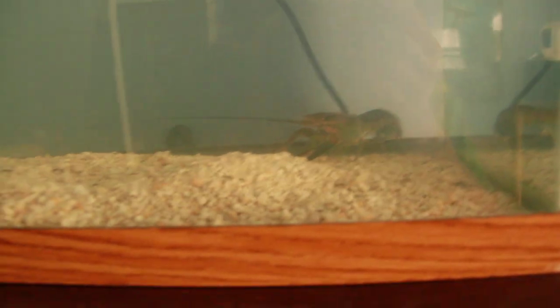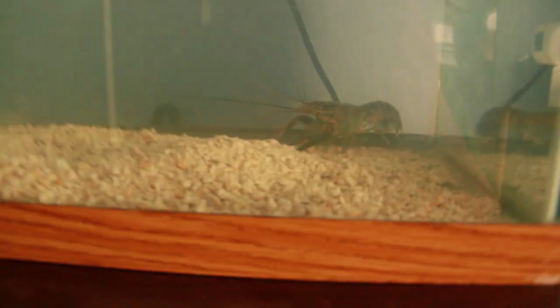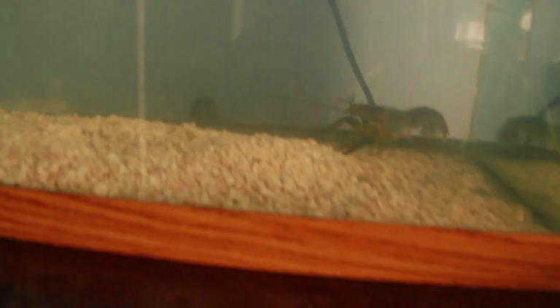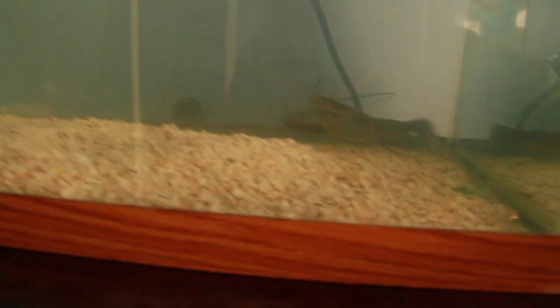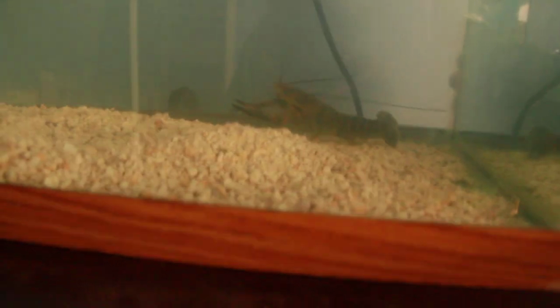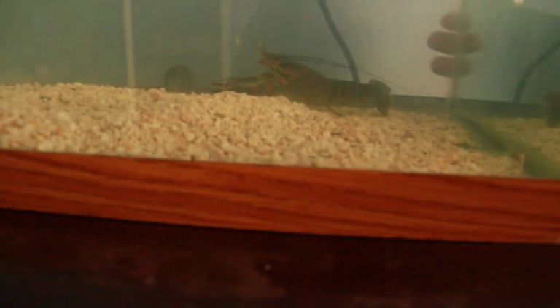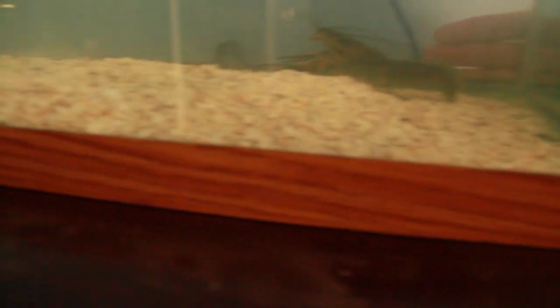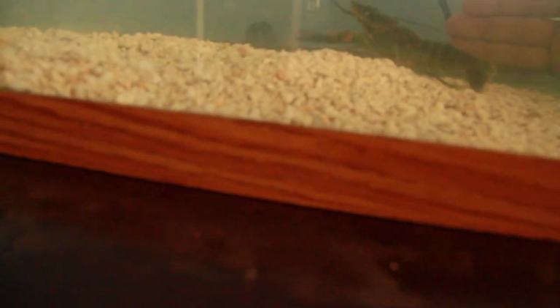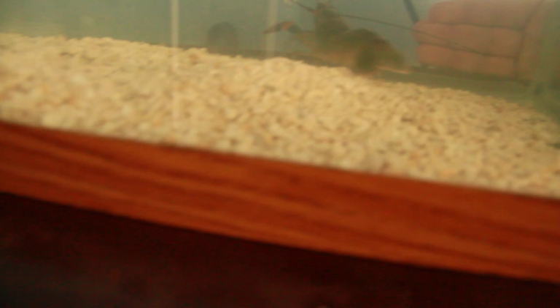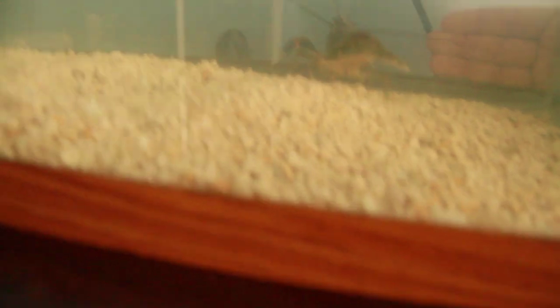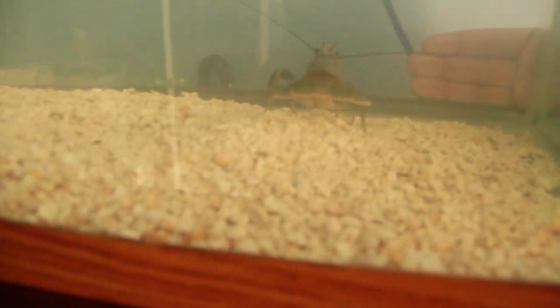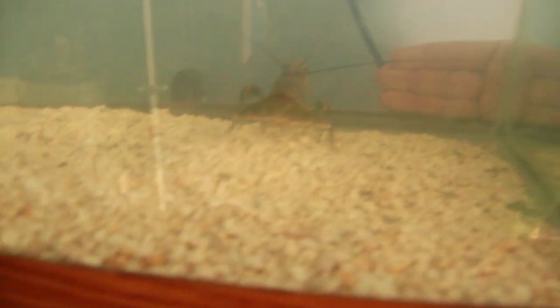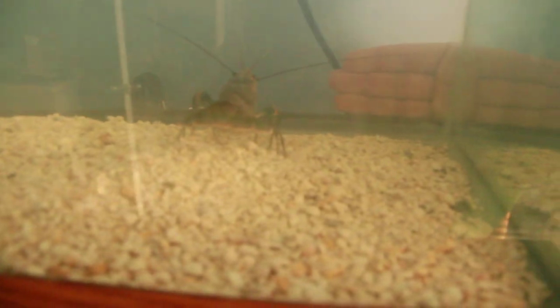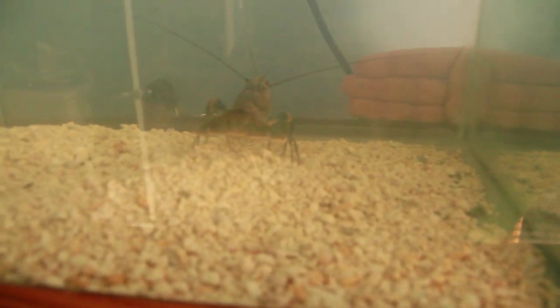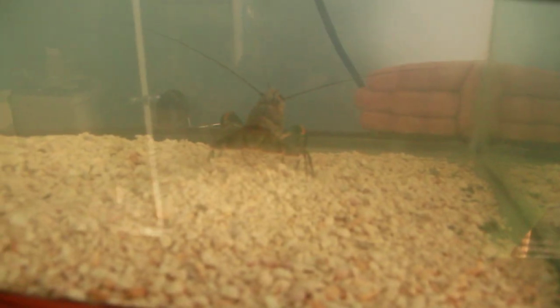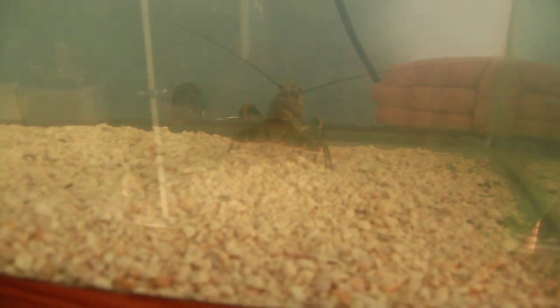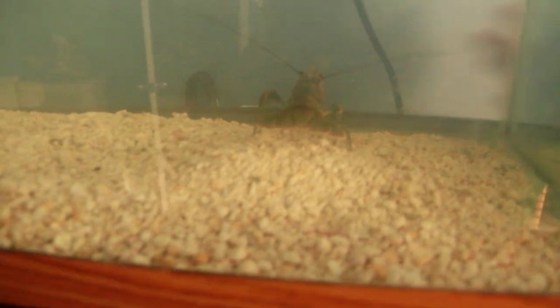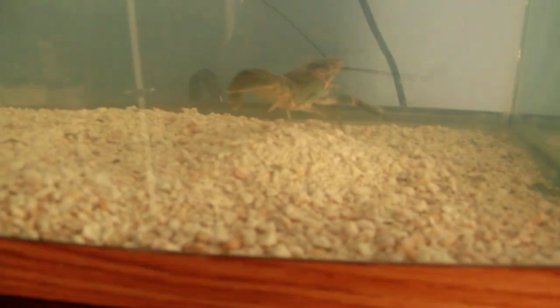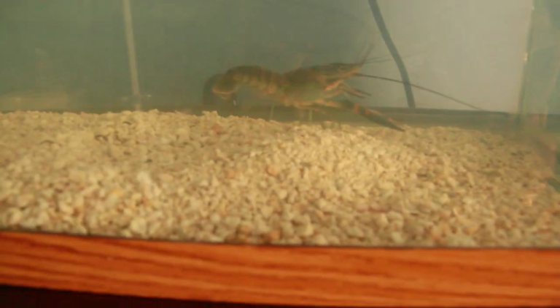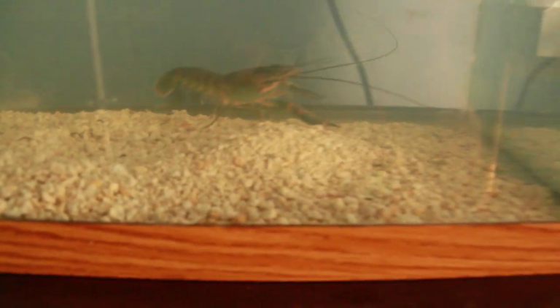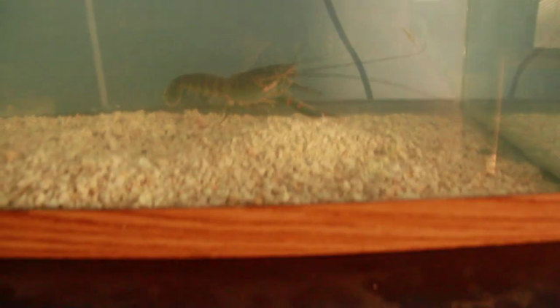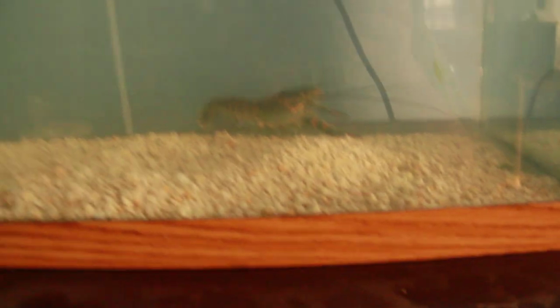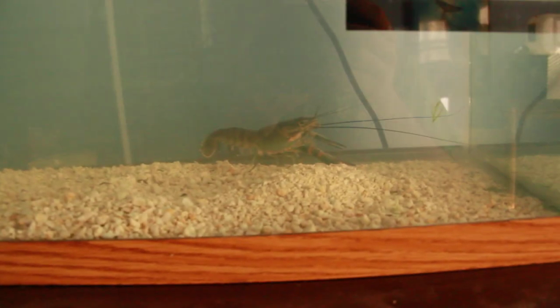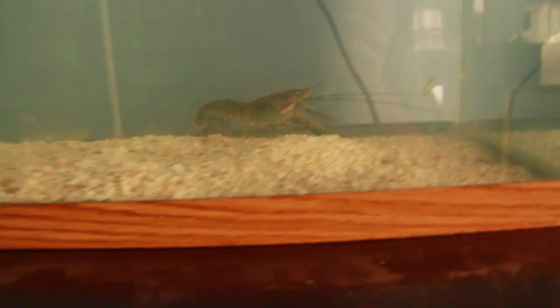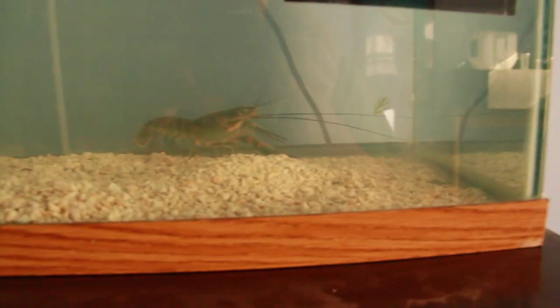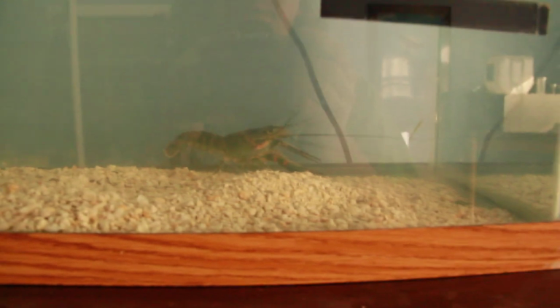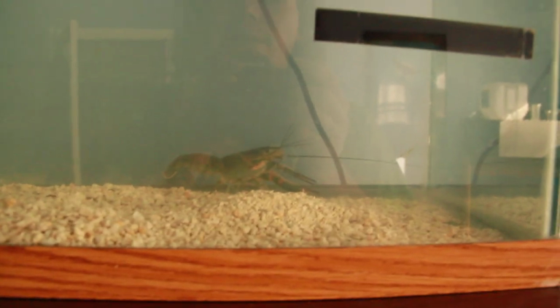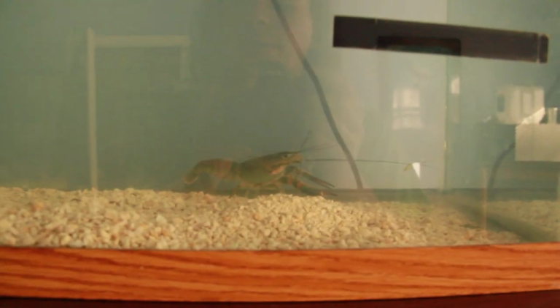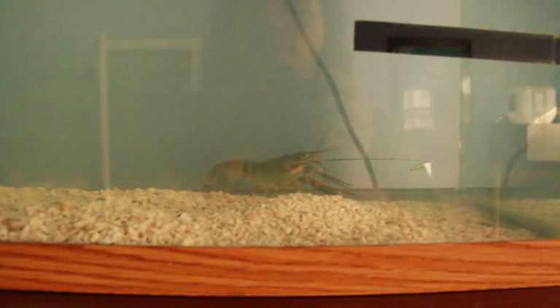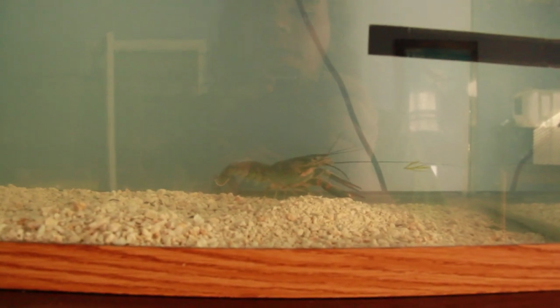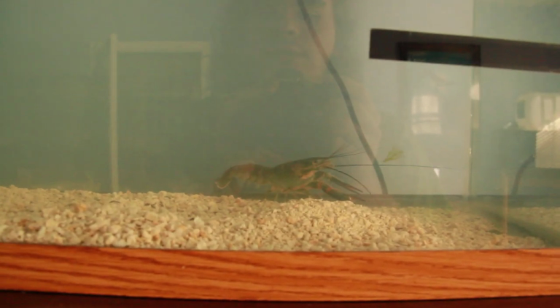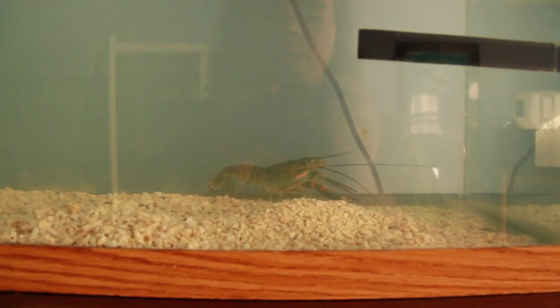Look at that — there's my hand for comparison. He's huge. Yeah, he's definitely scared. He needs some kind of shelter or something.